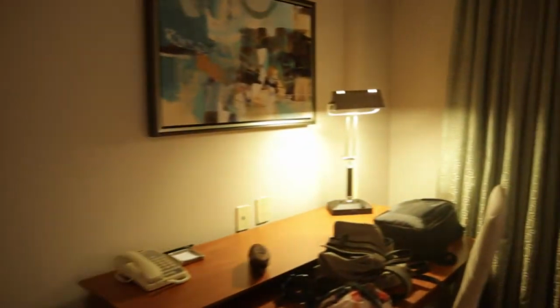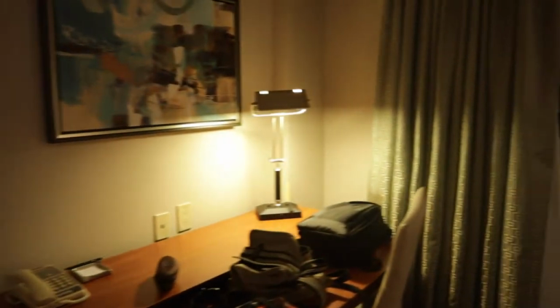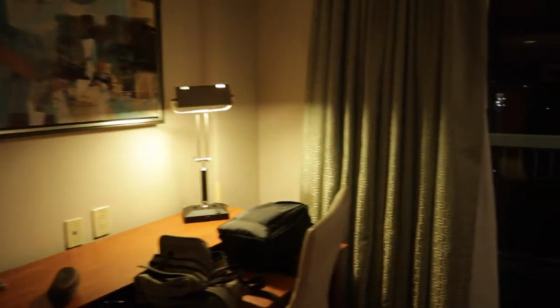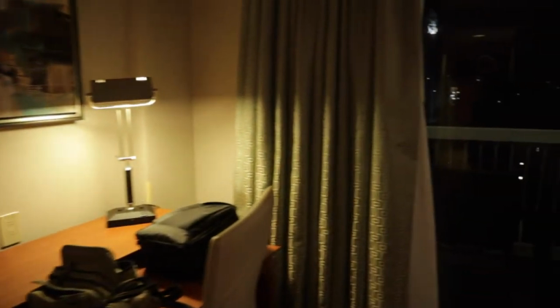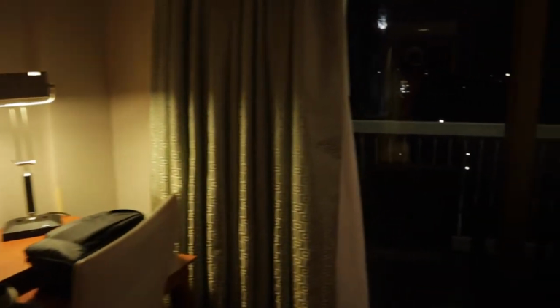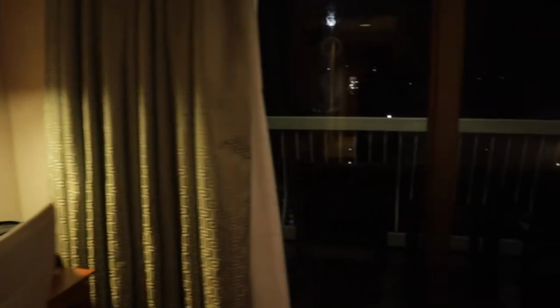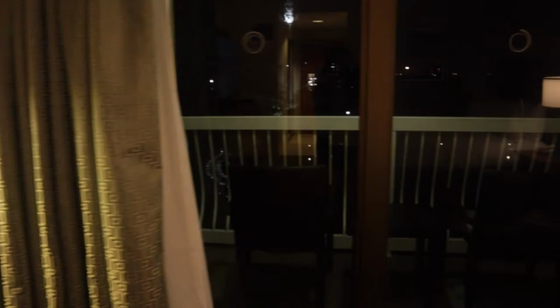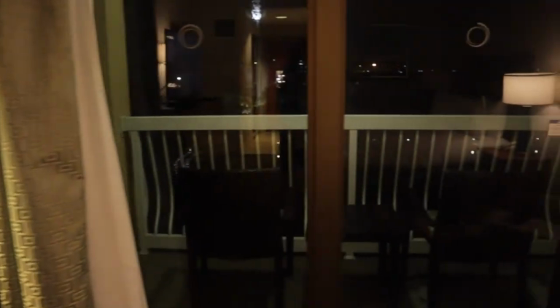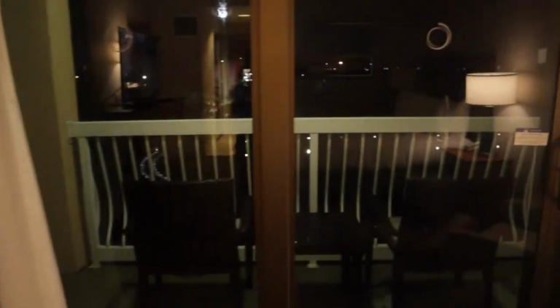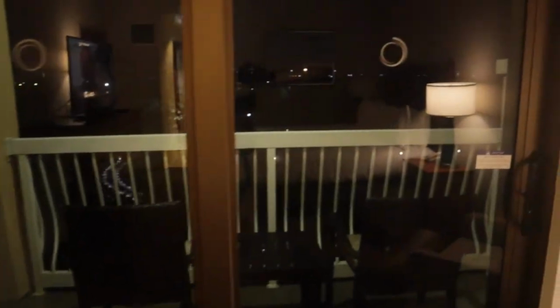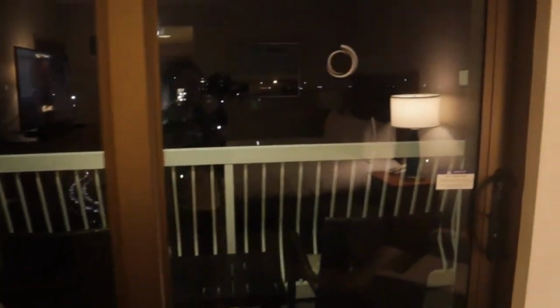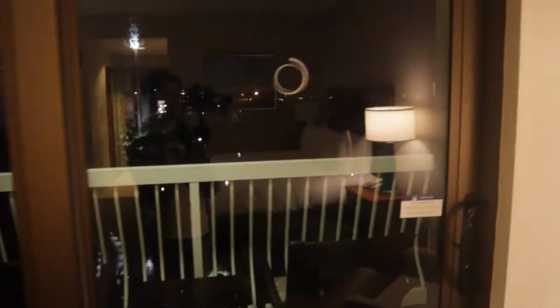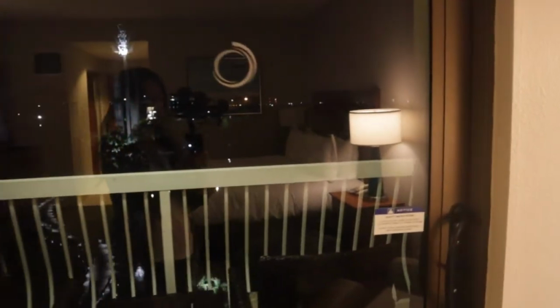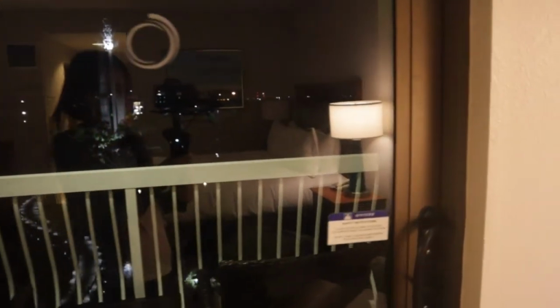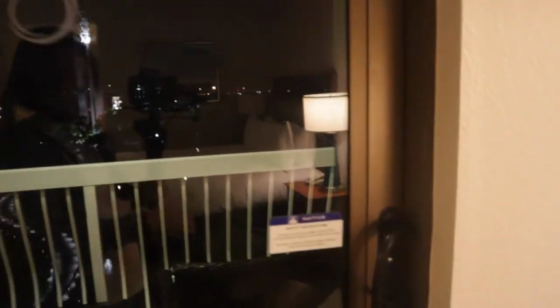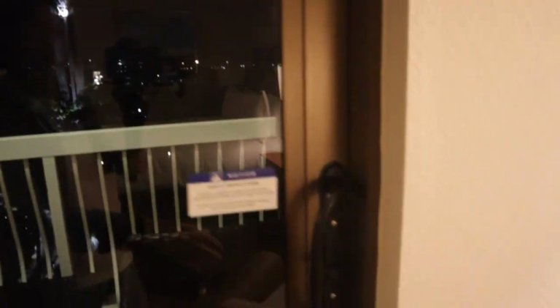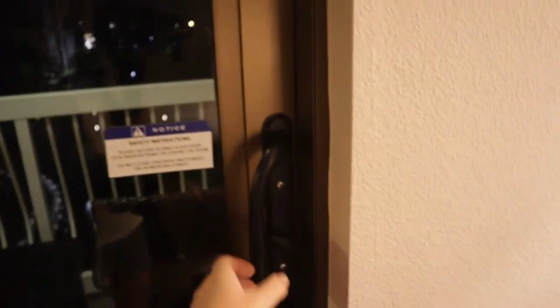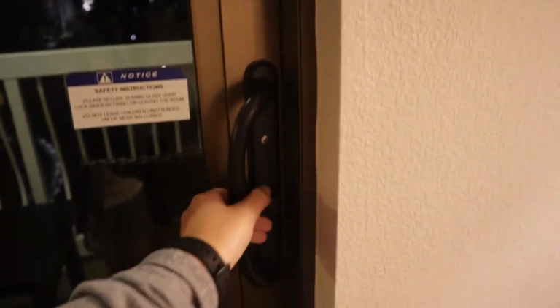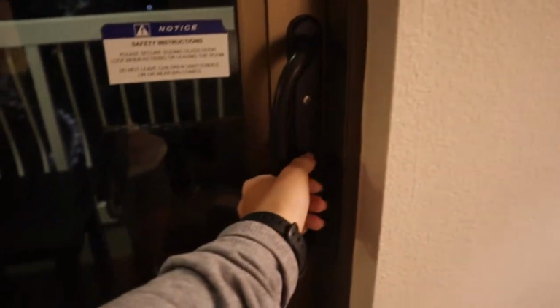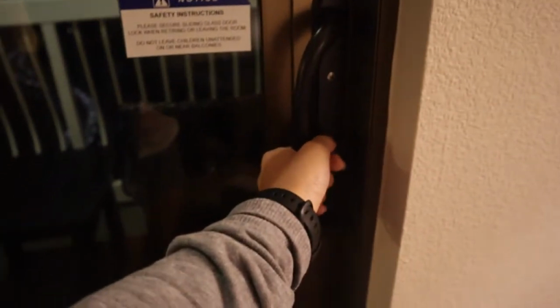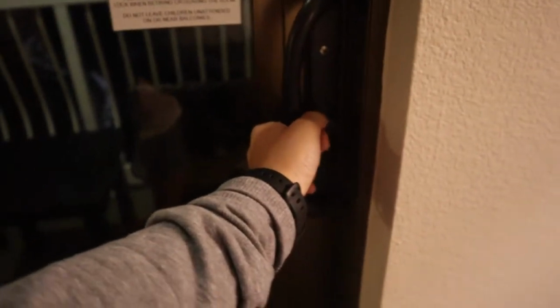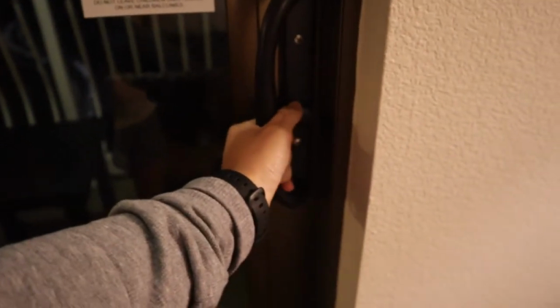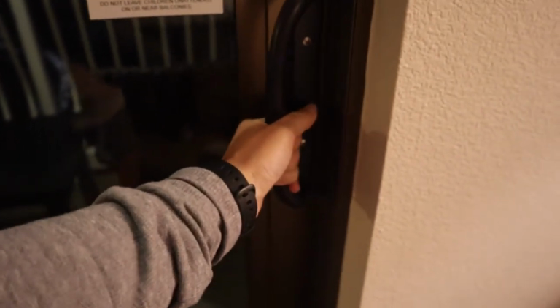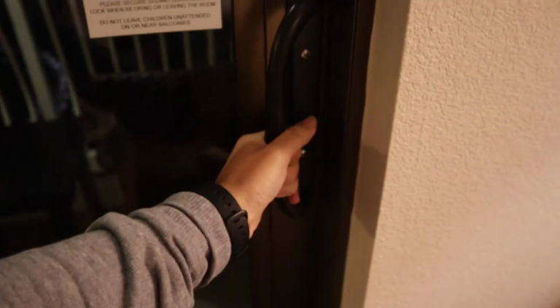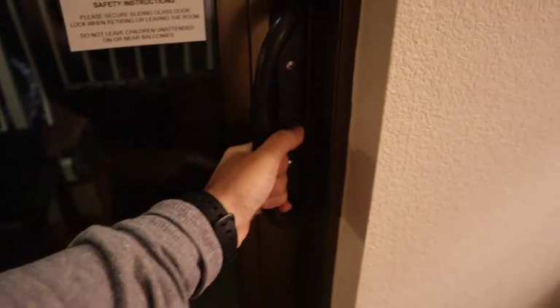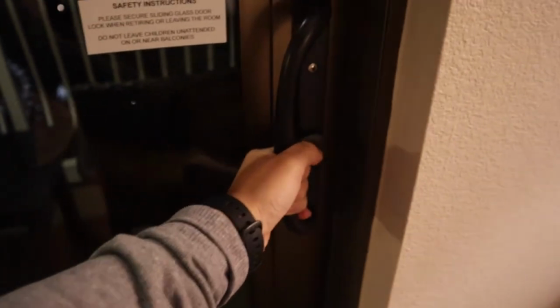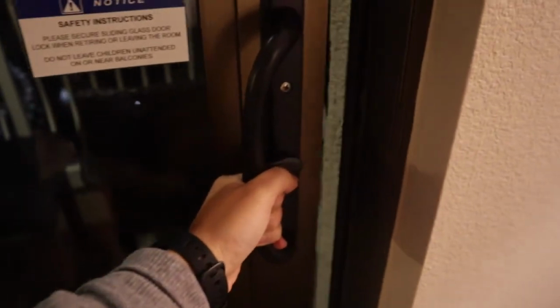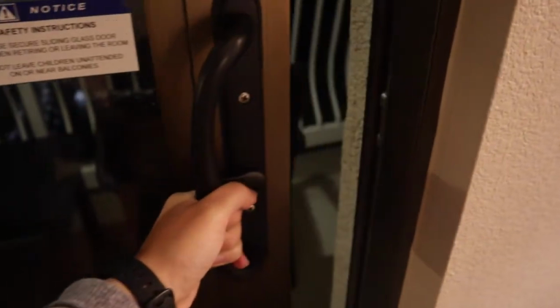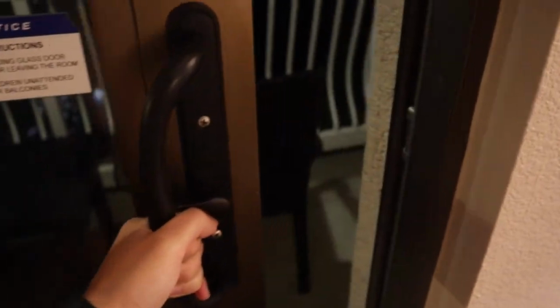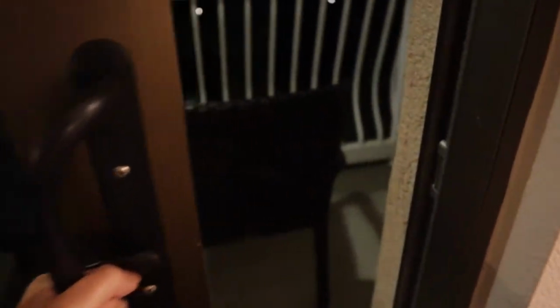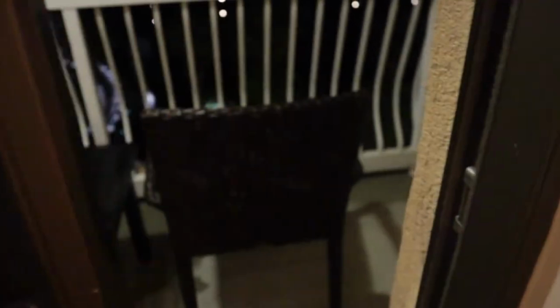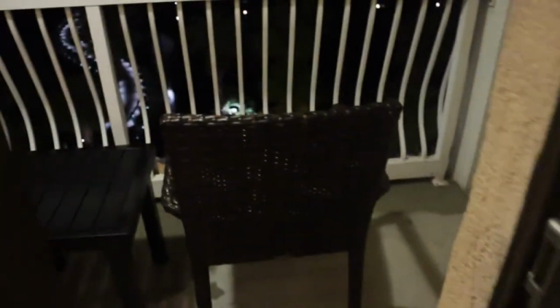Now let's have a look at the balcony, which to me was the highlight of our stay. I plan on stepping out on the balcony again during the day to give you a better view.